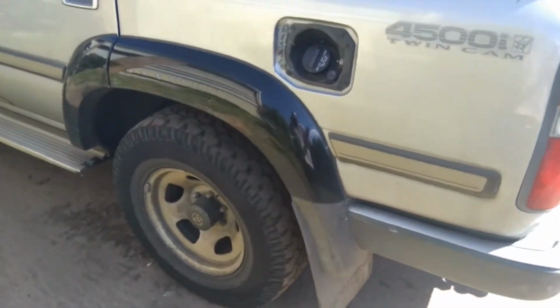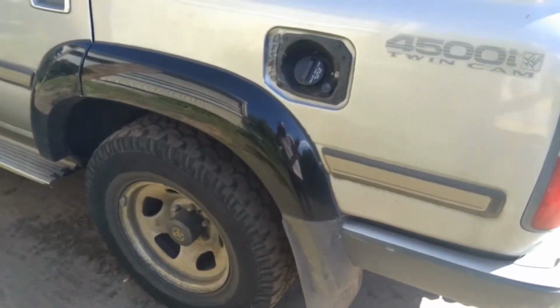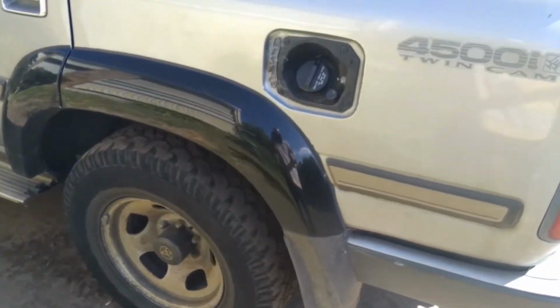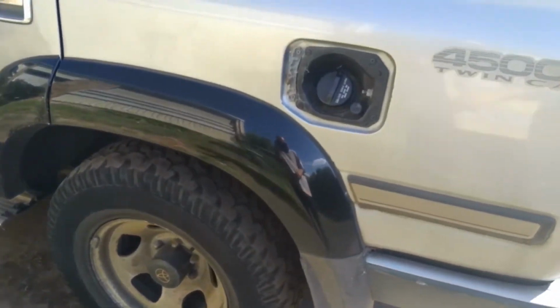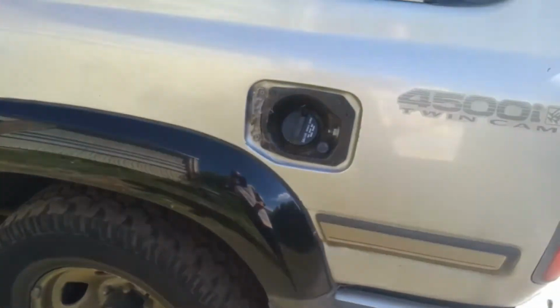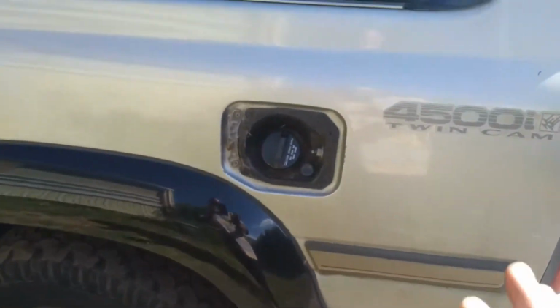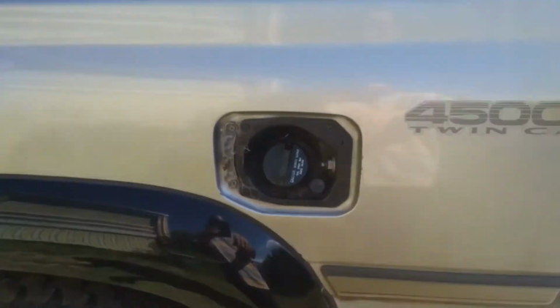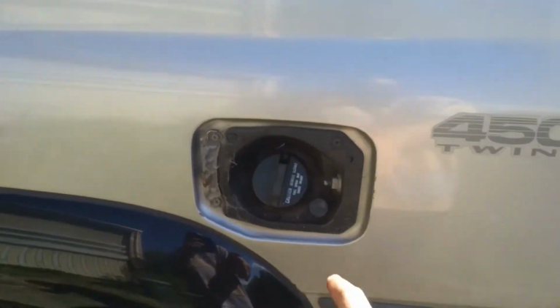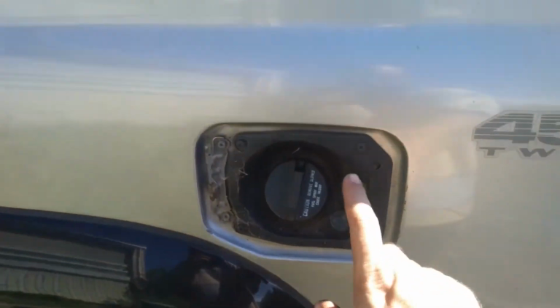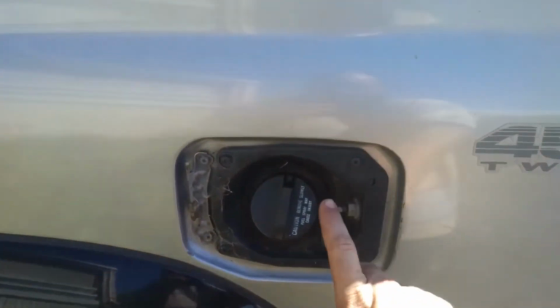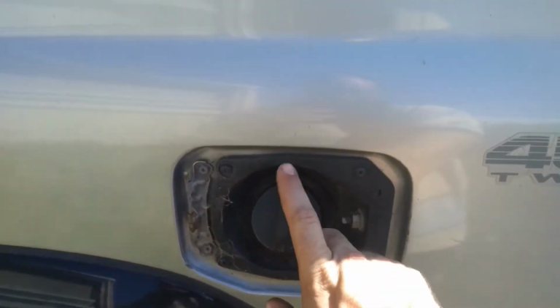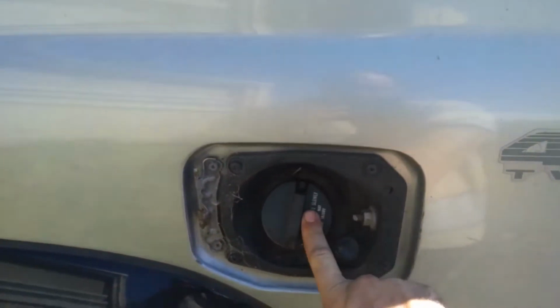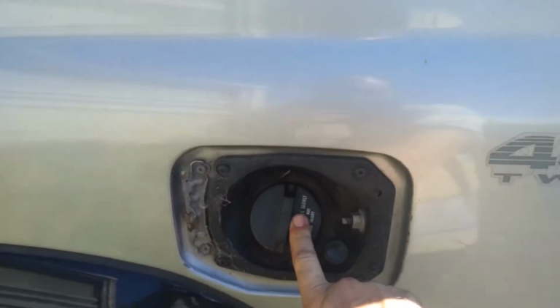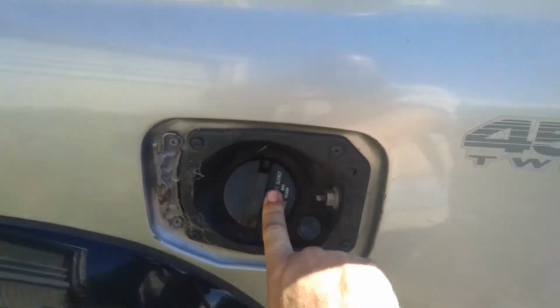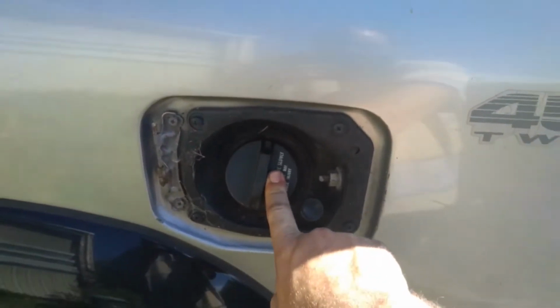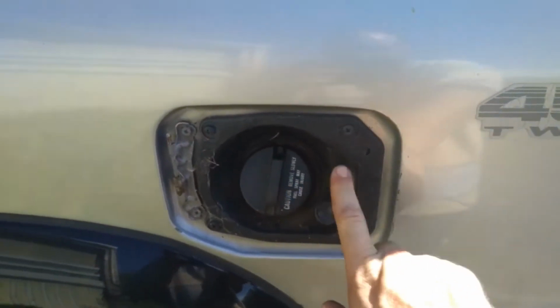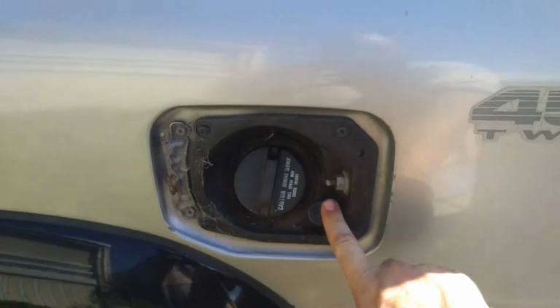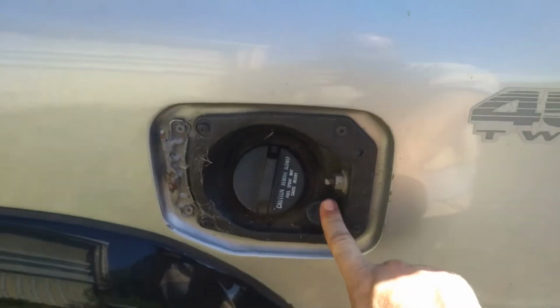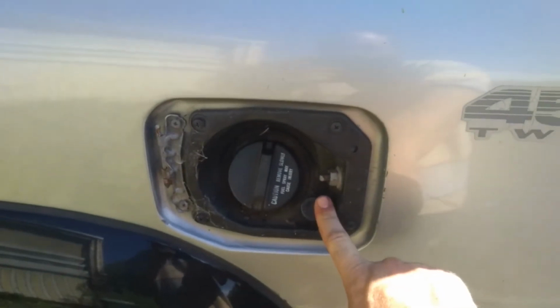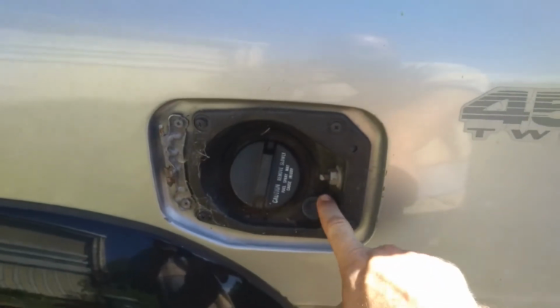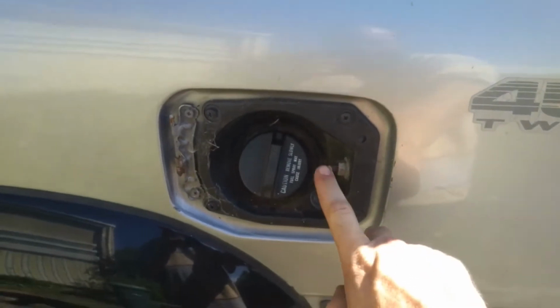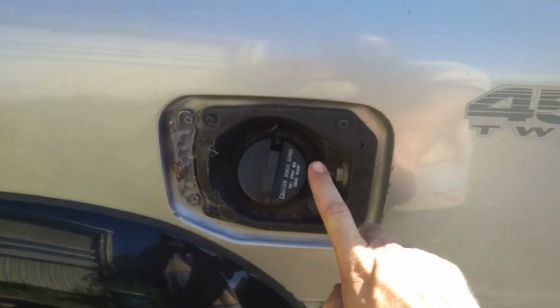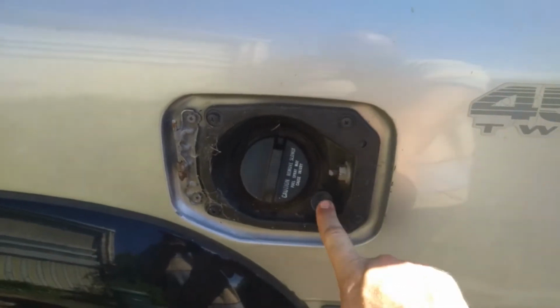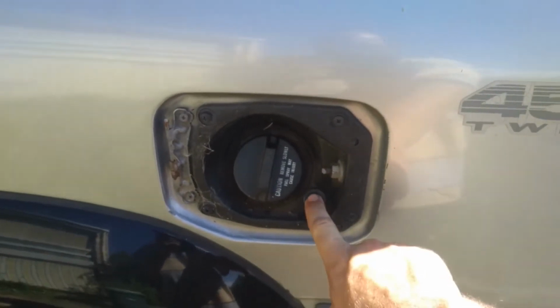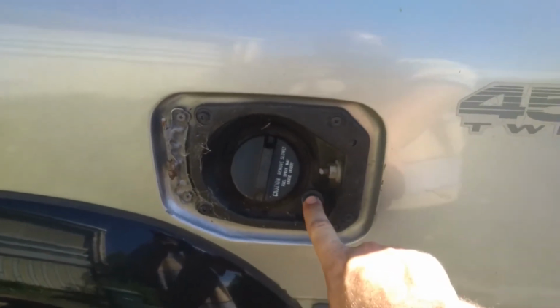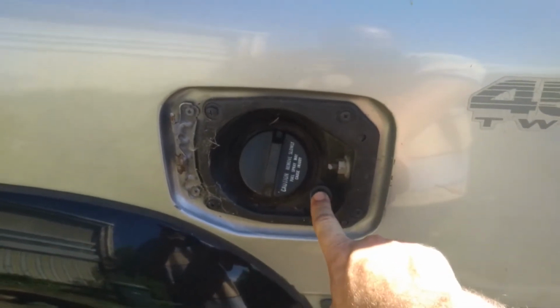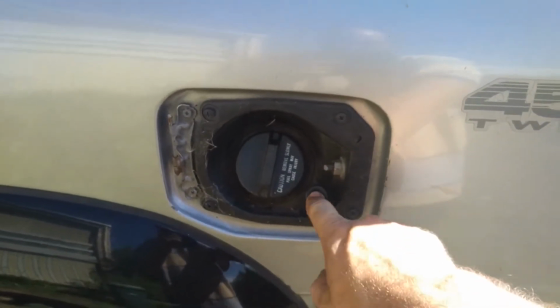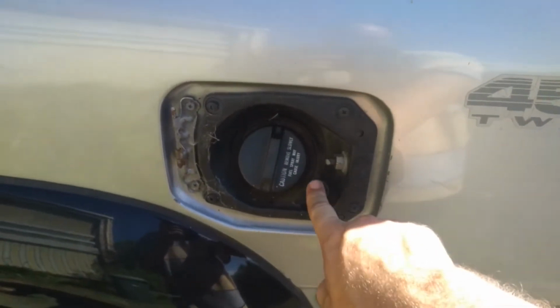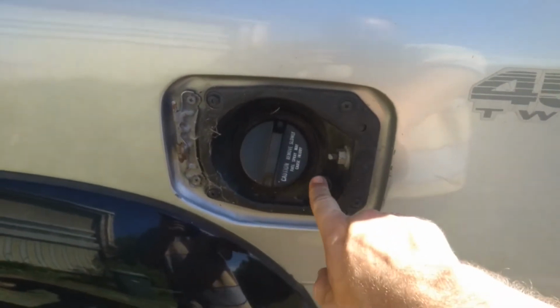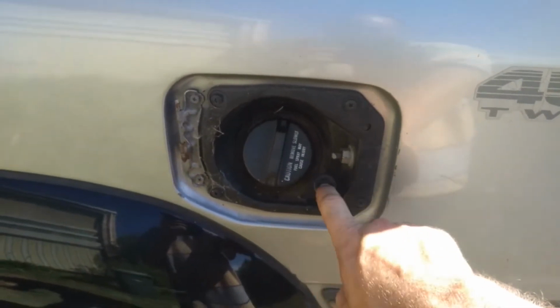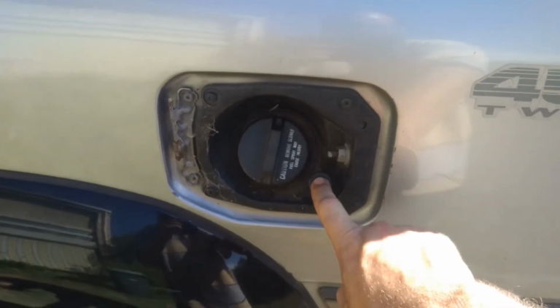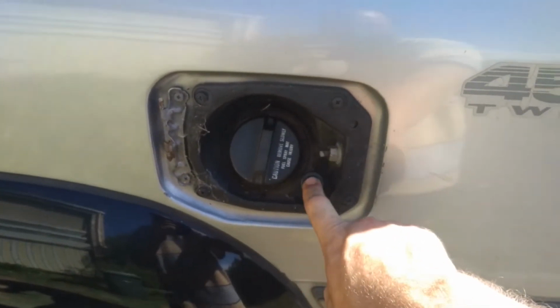Let's start off with the basics — fuel door, obviously fuel filler. This is your valve between your main and your sub.